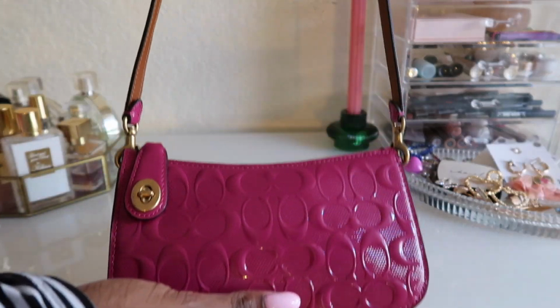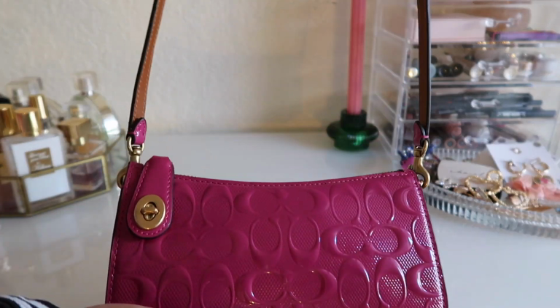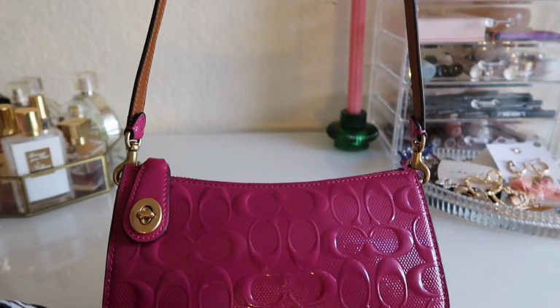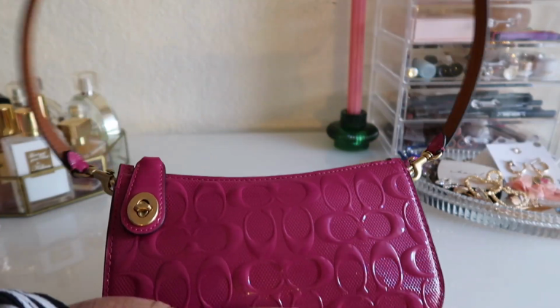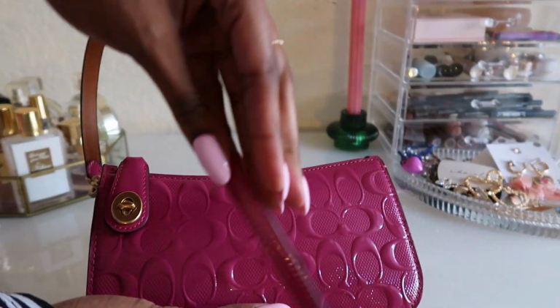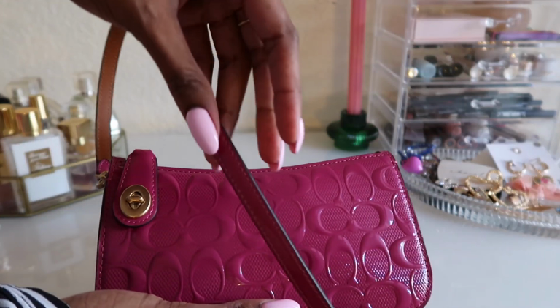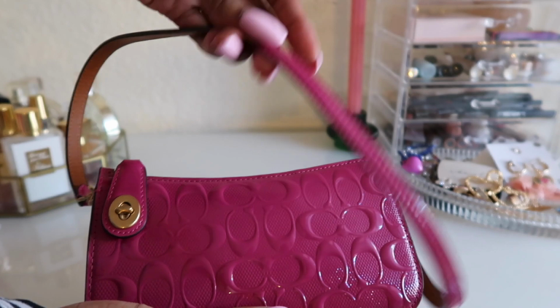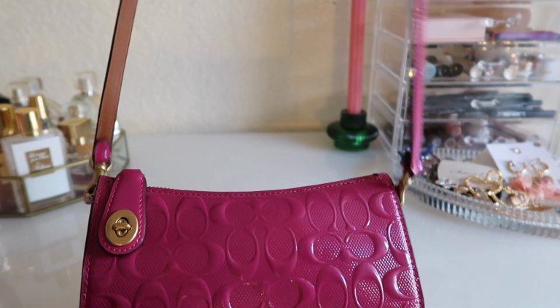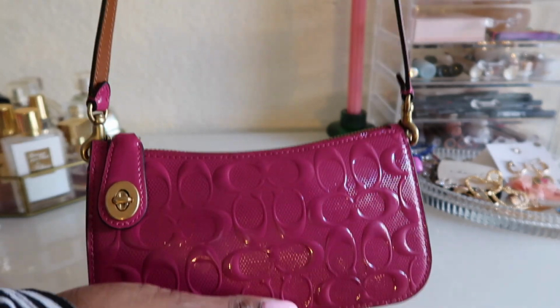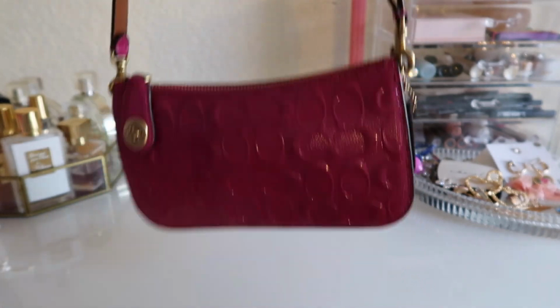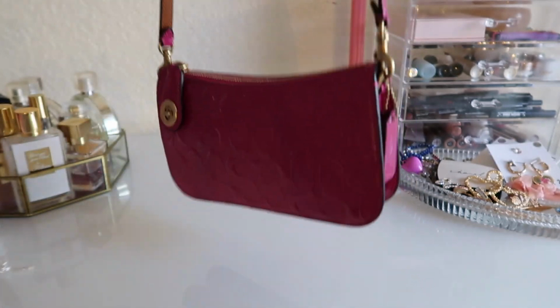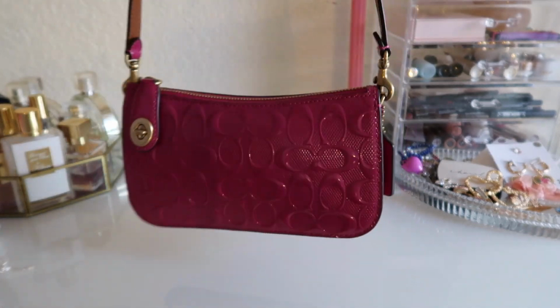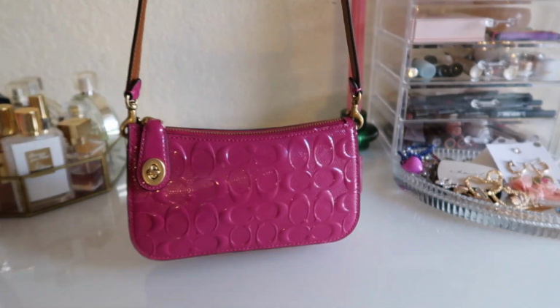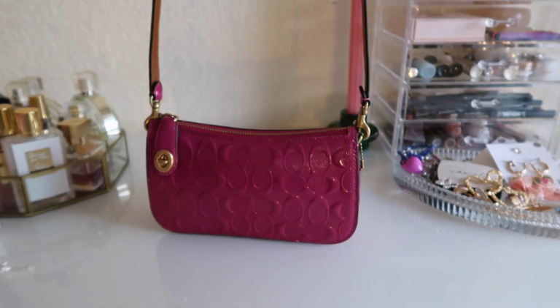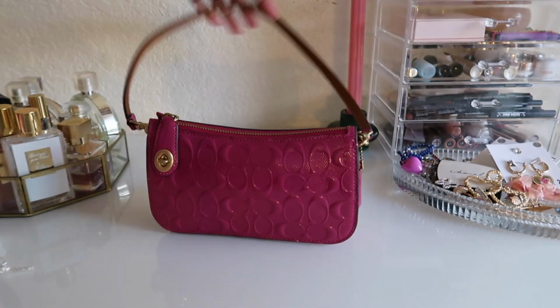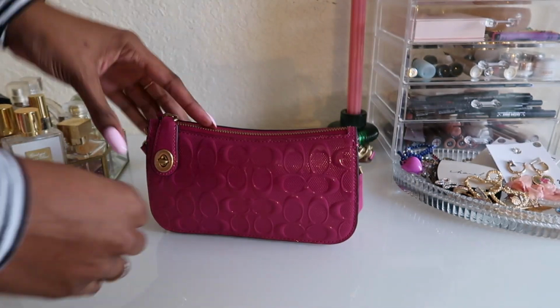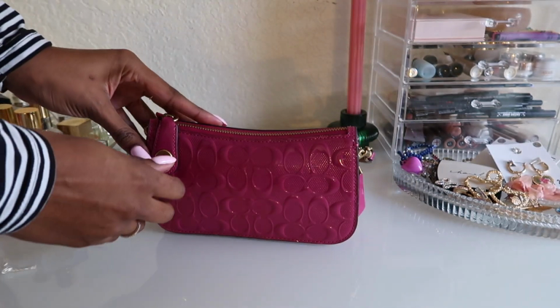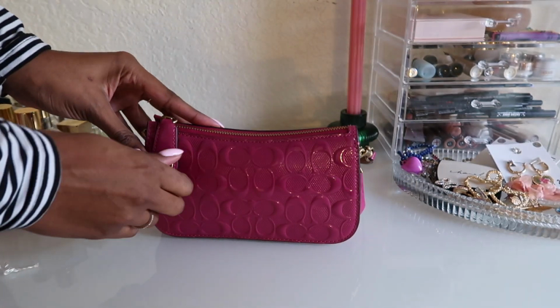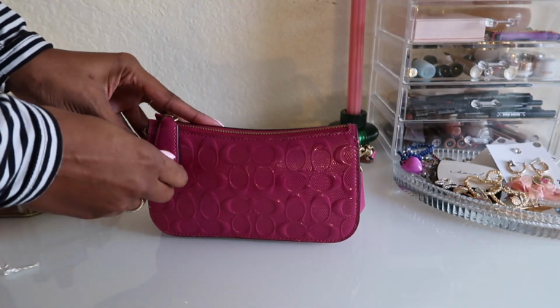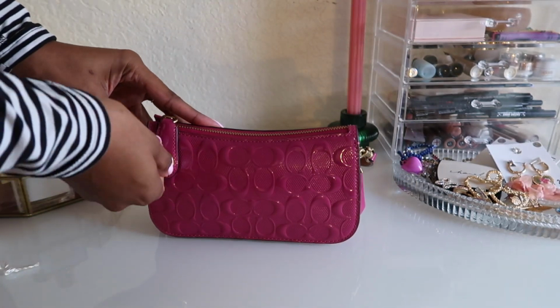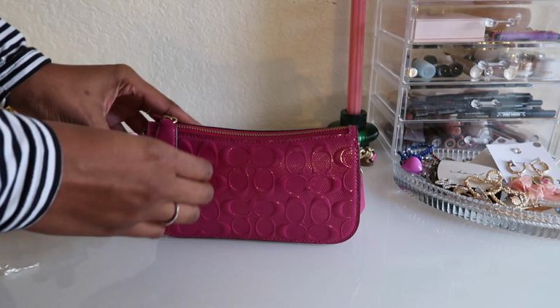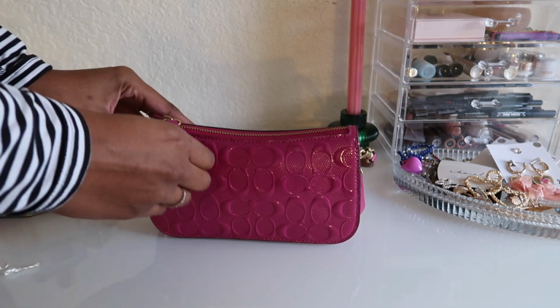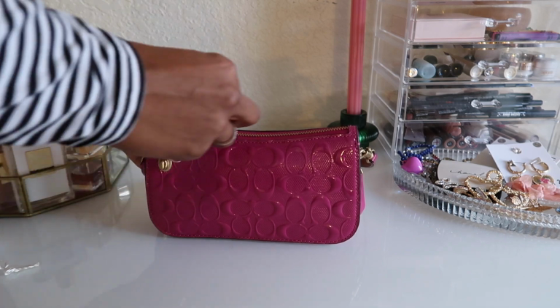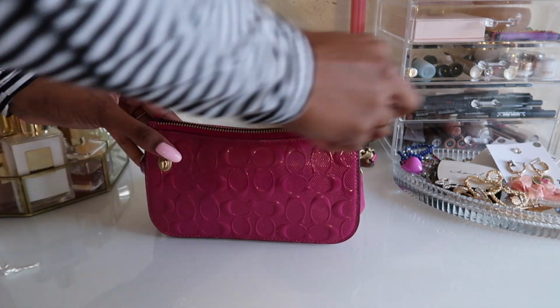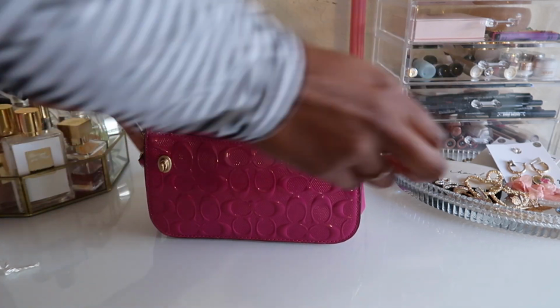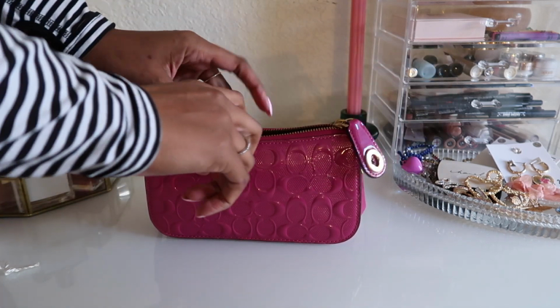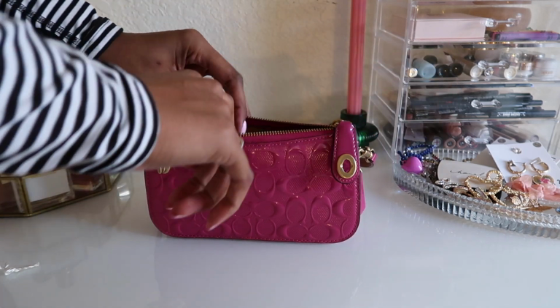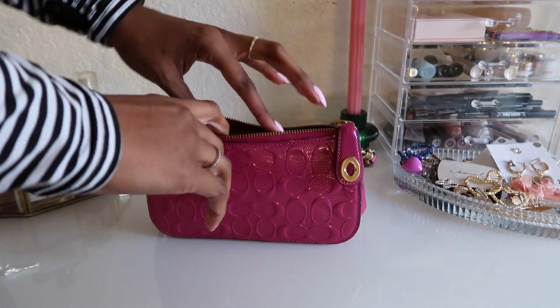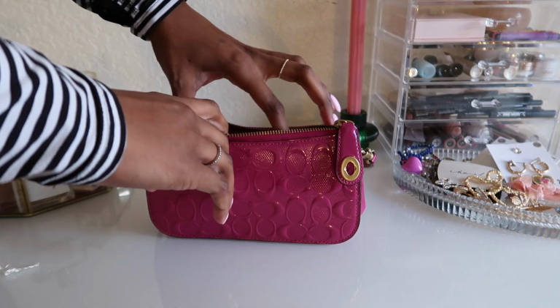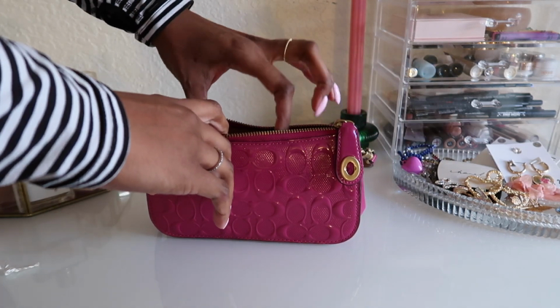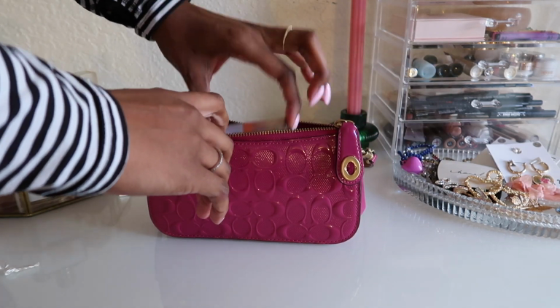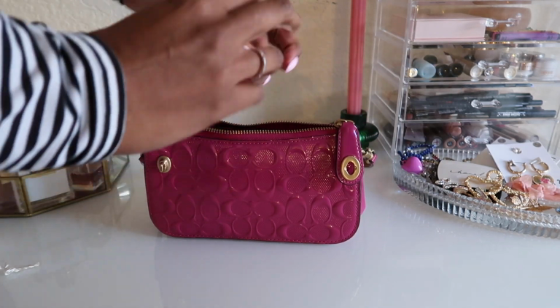Another thing I love about this handbag is the shoulder strap has a drop of 12 inches, if I'm not mistaken. But there's a lot of shoulder strap space even though it's a small bag.